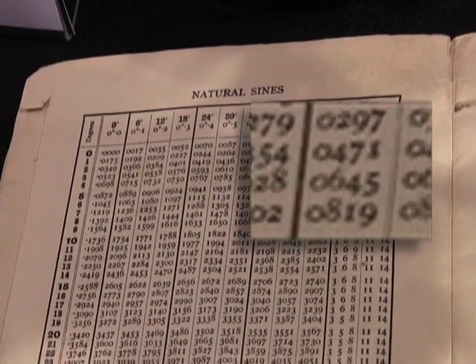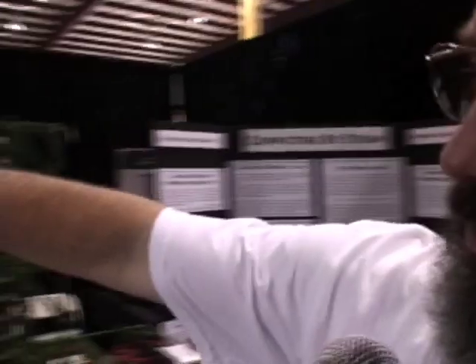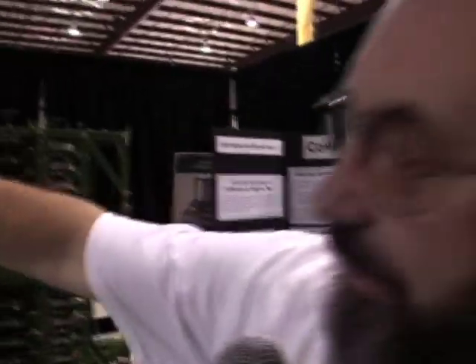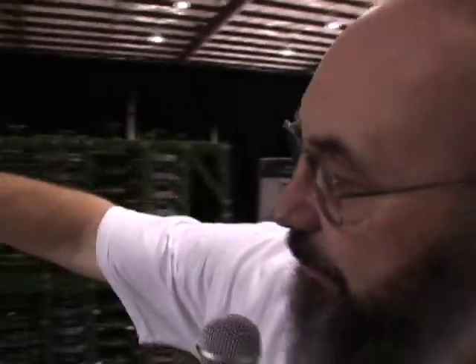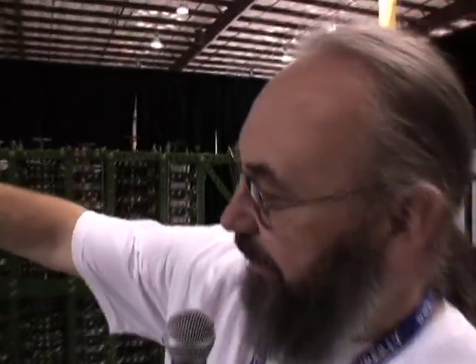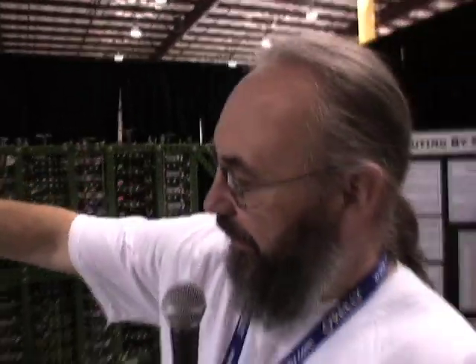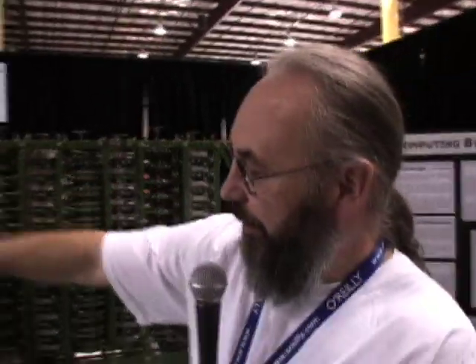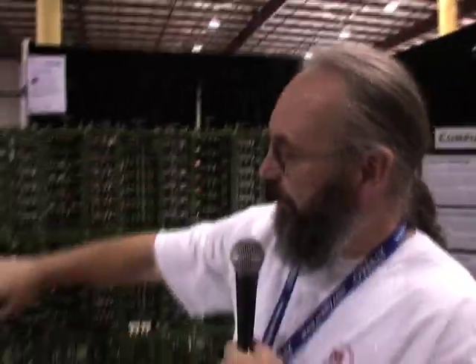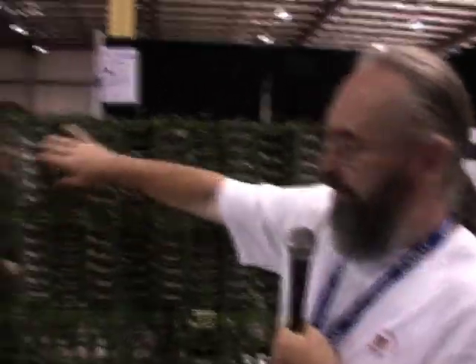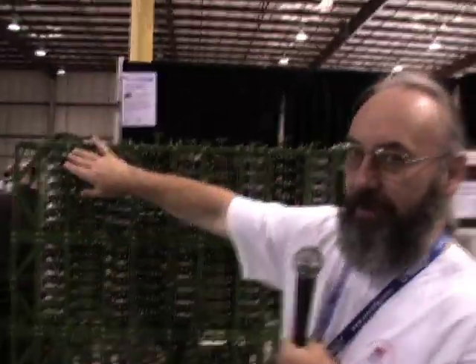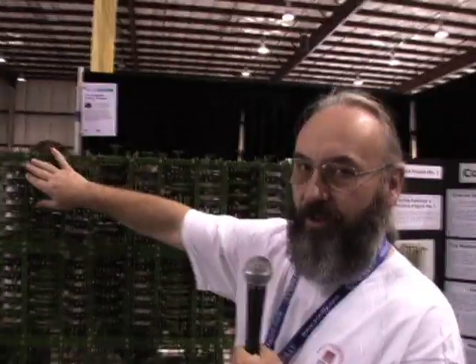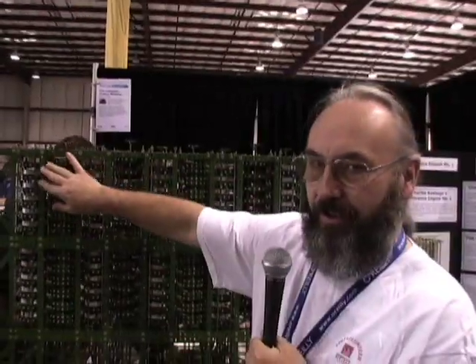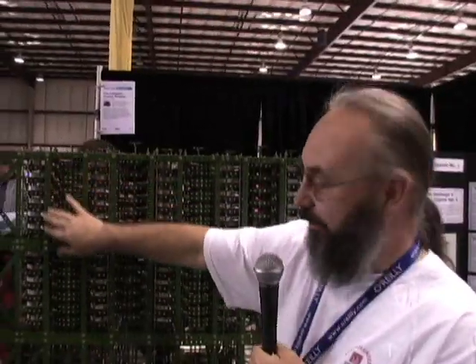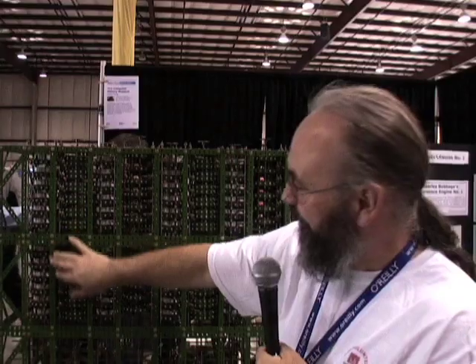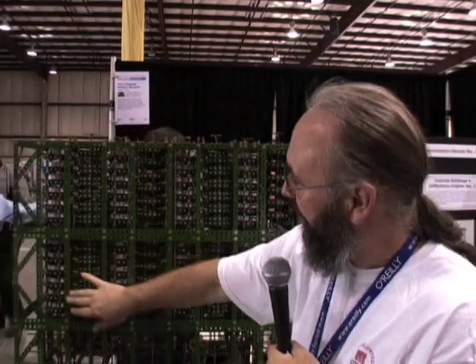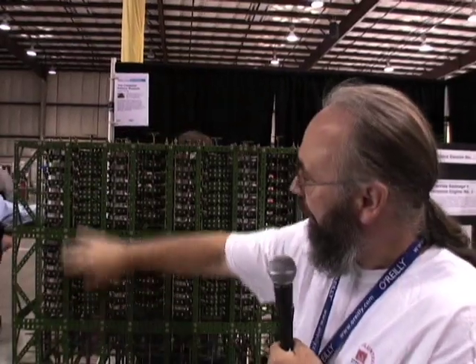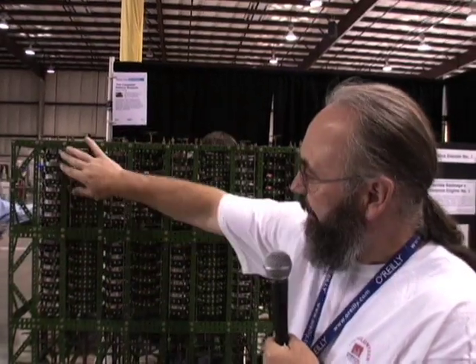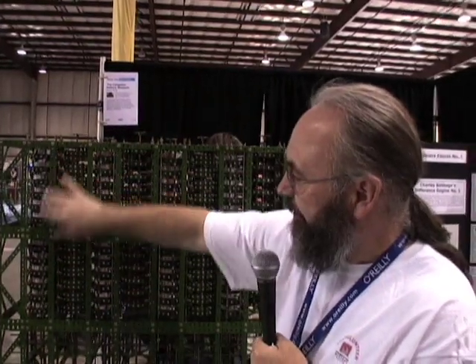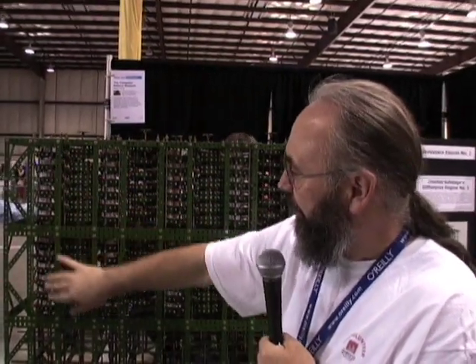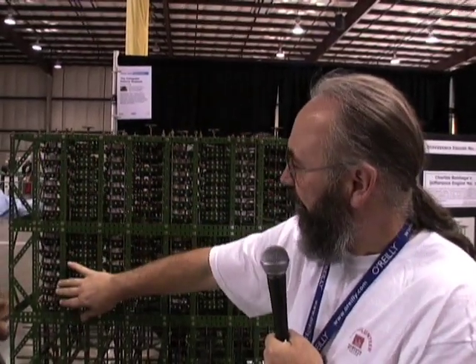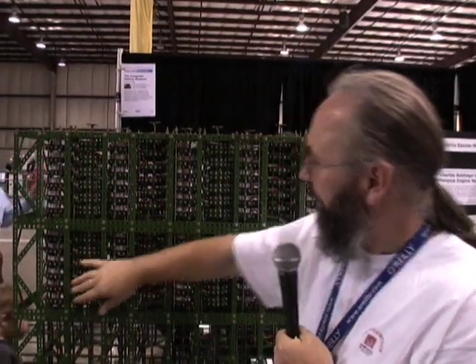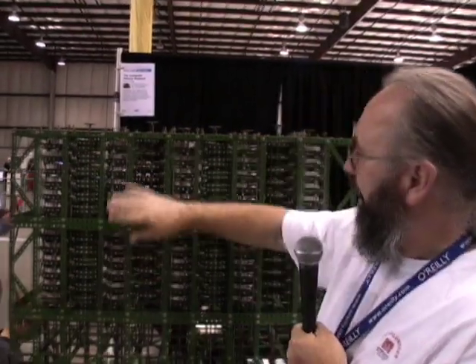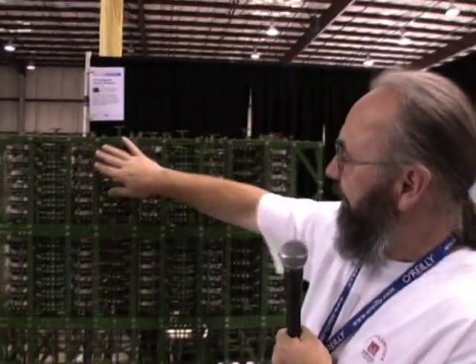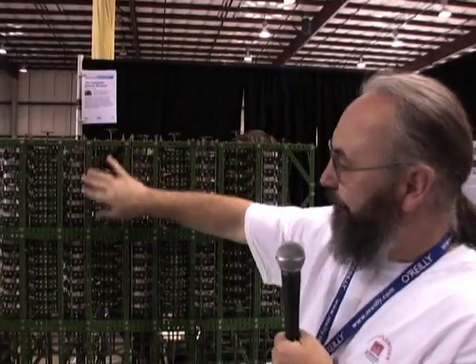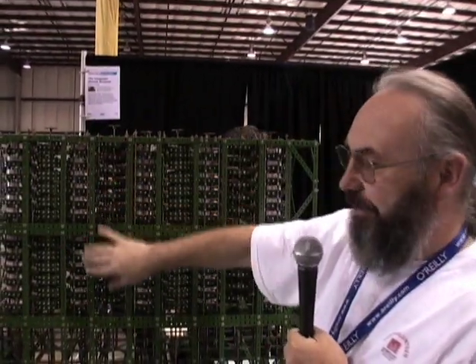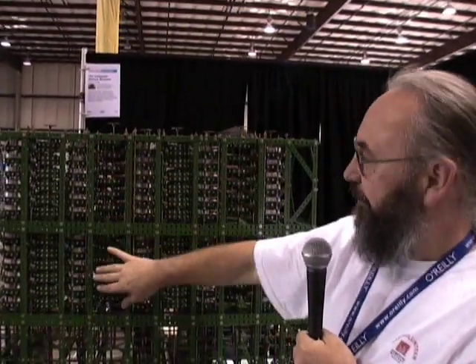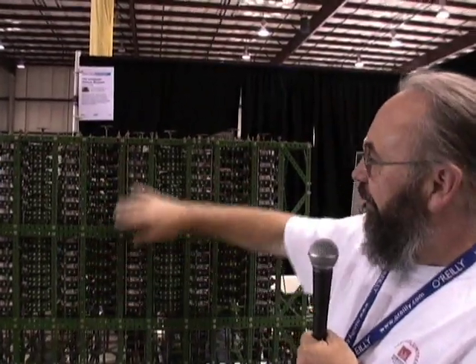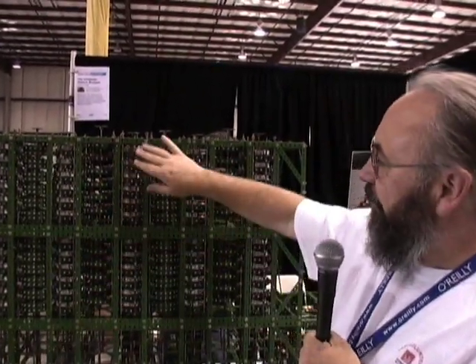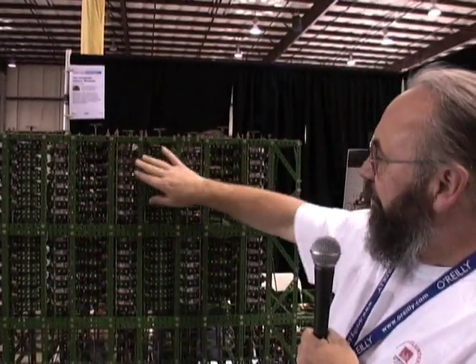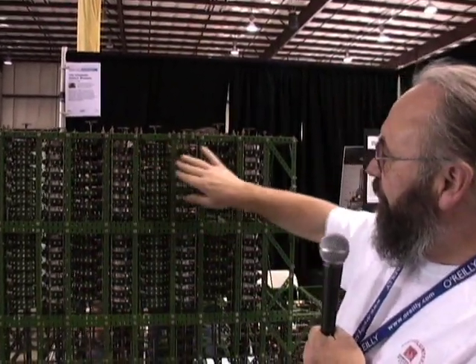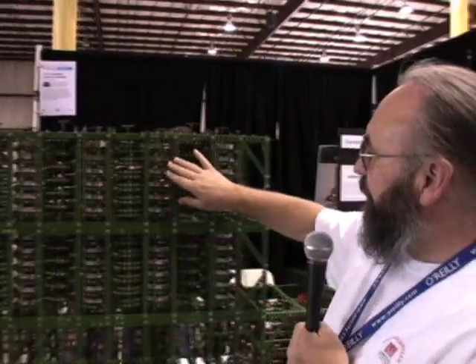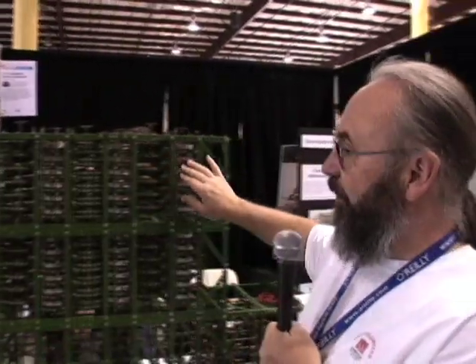The numbers are represented on the columns, most significant digit at the top. This is the result column, and then there are four difference columns: 1, 2, 3, 4.